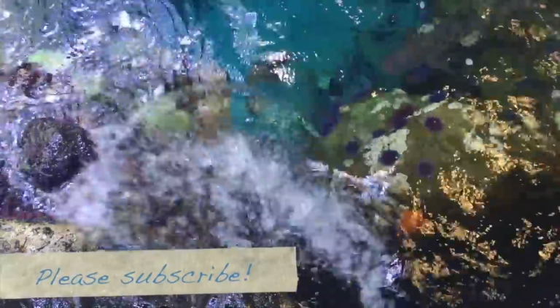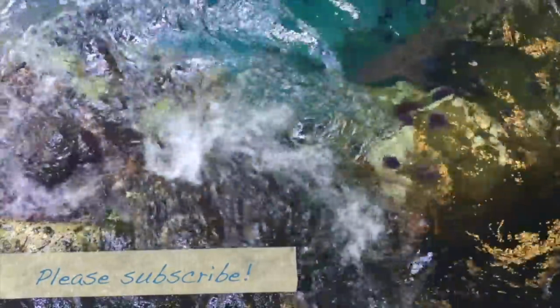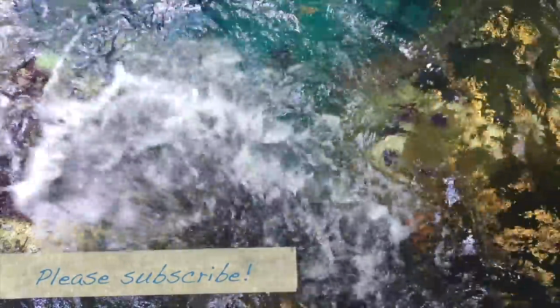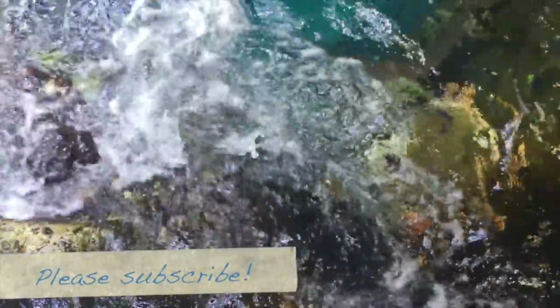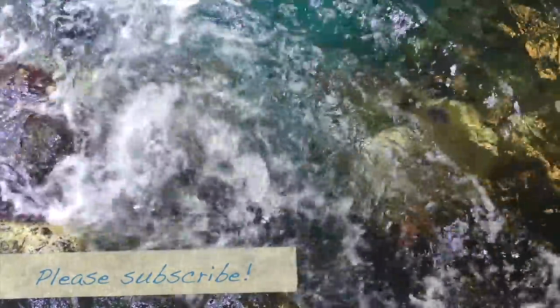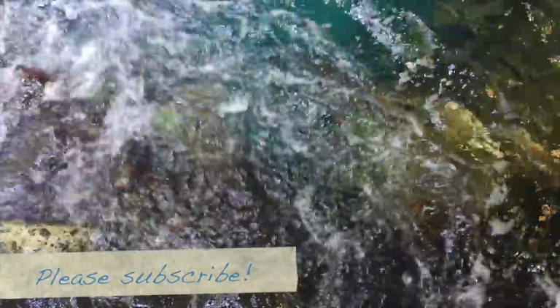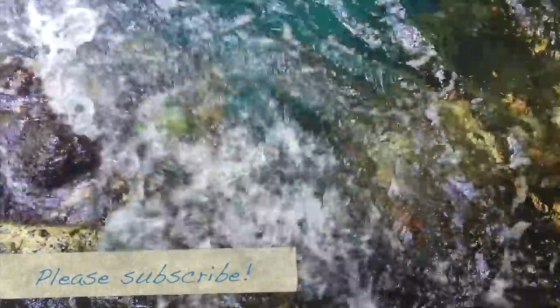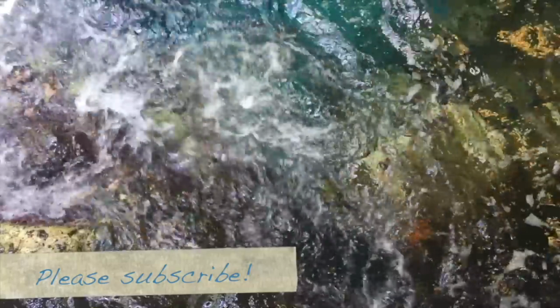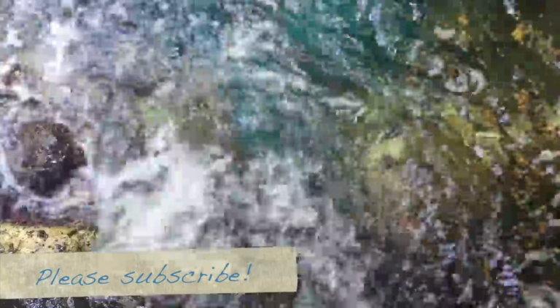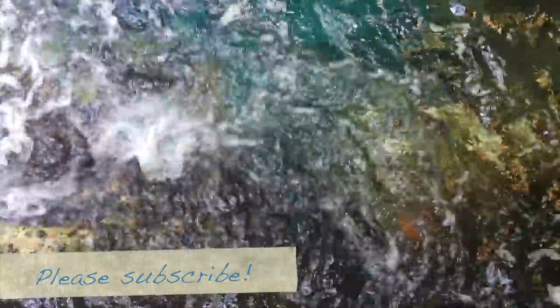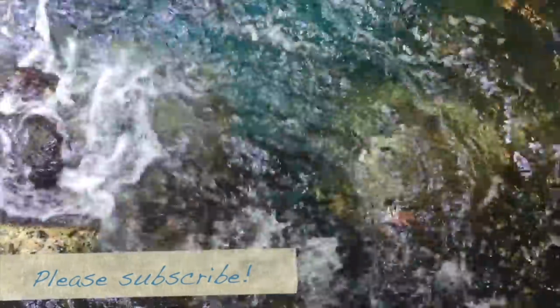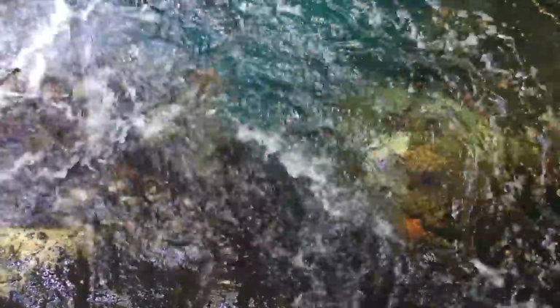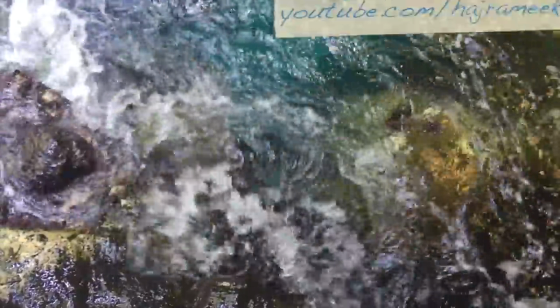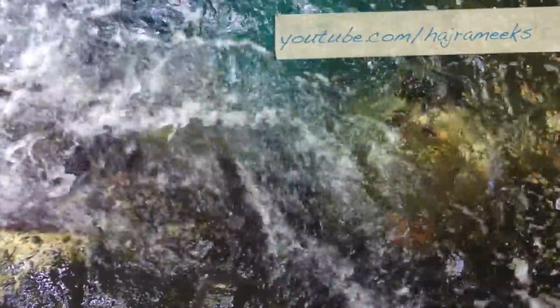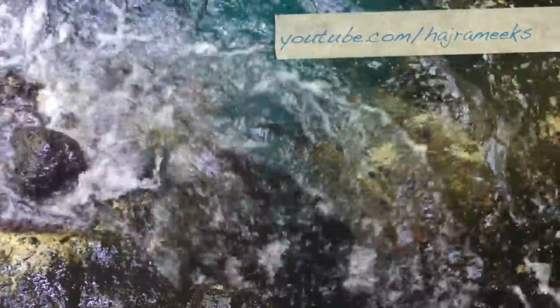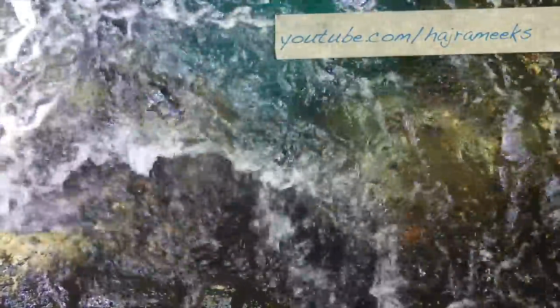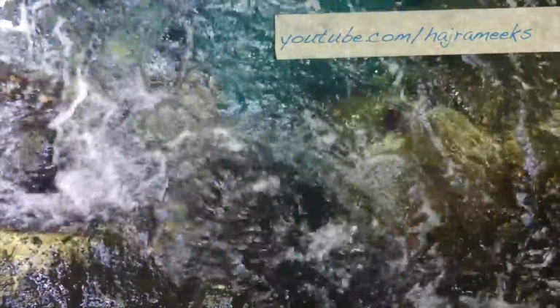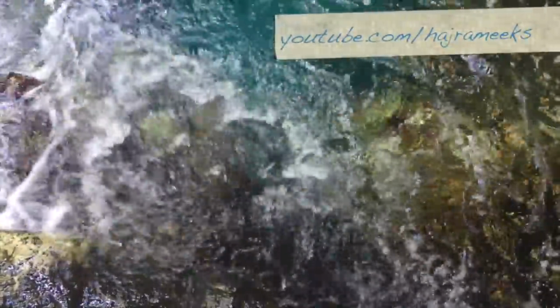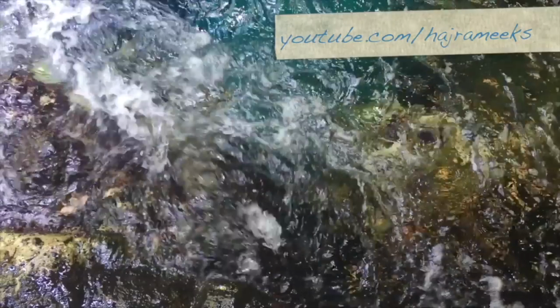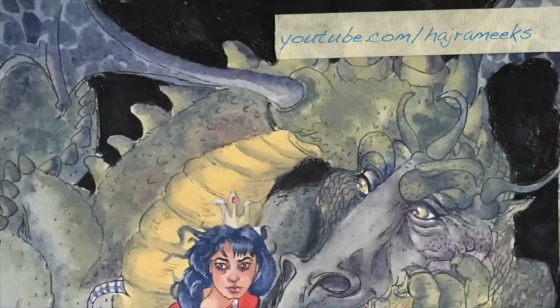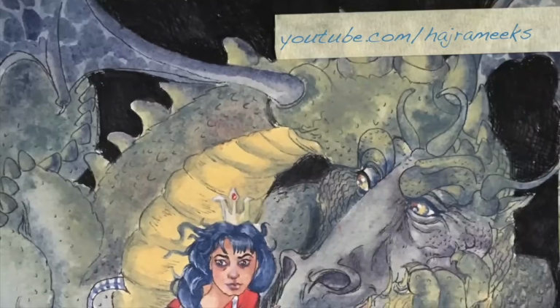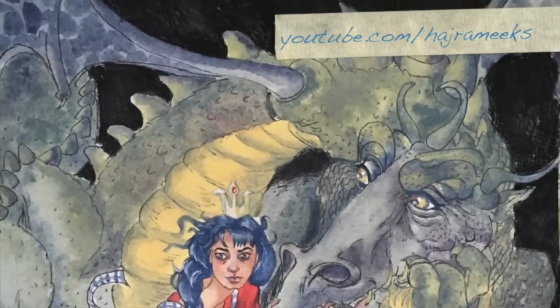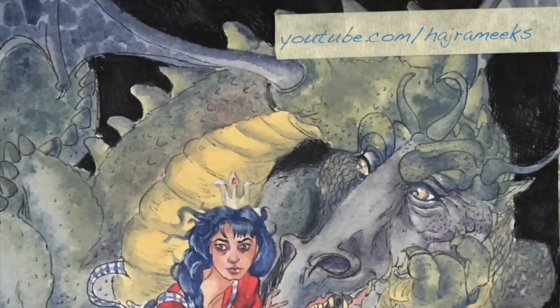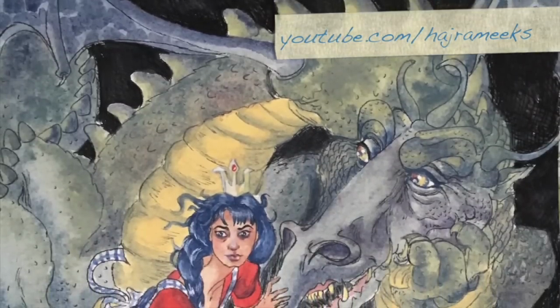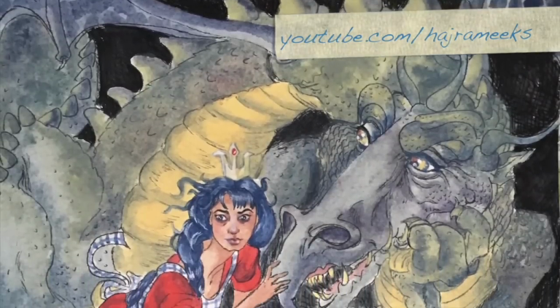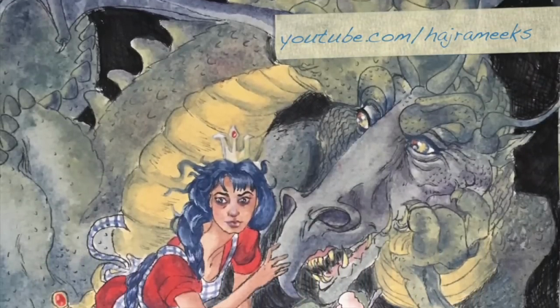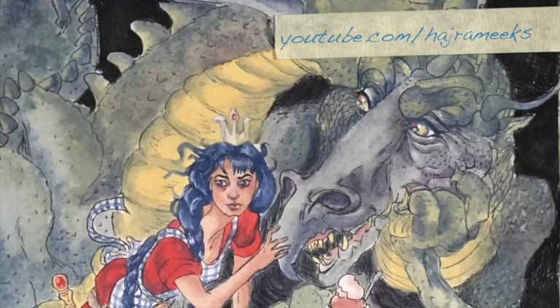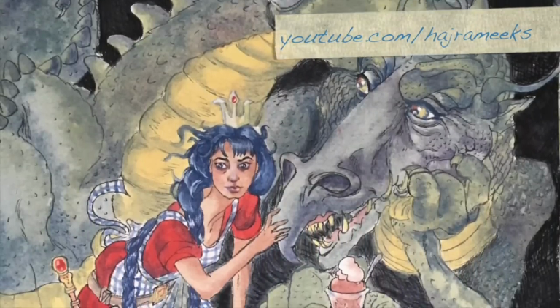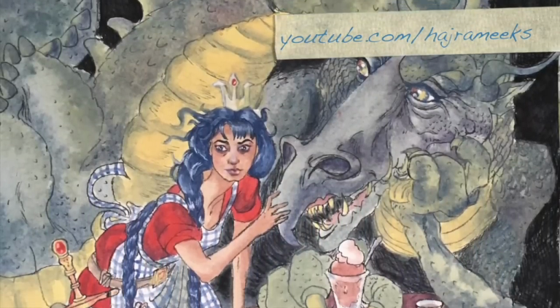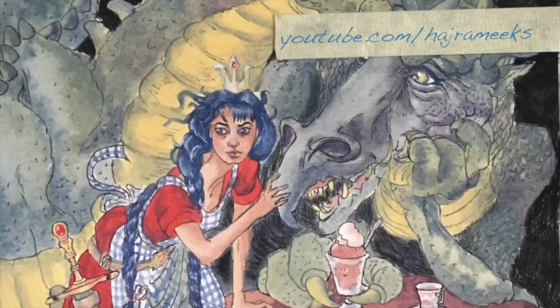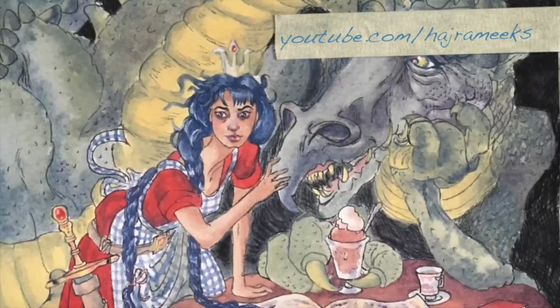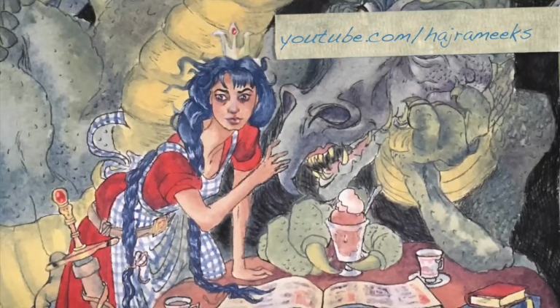Hey watercolor wizards, Hajra here. I'm back with another Inktober video. This time it's a master study using Inktense blocks. As you might know, I try to post both made-up original pieces and studies from references on my channel.